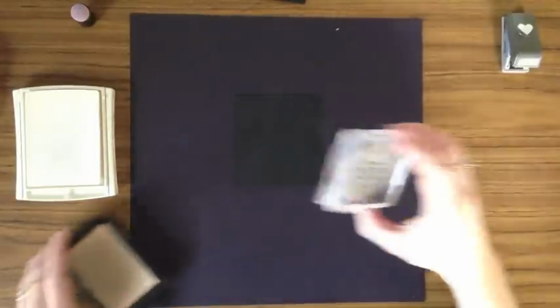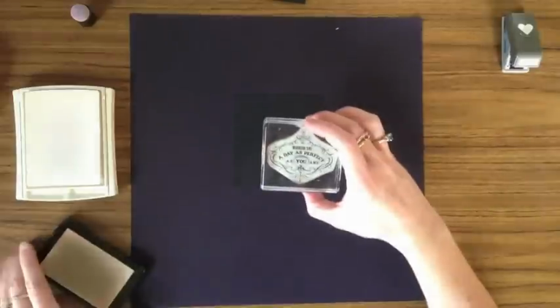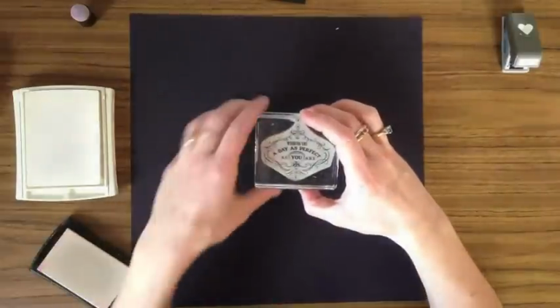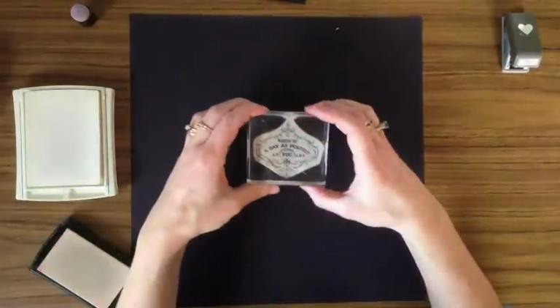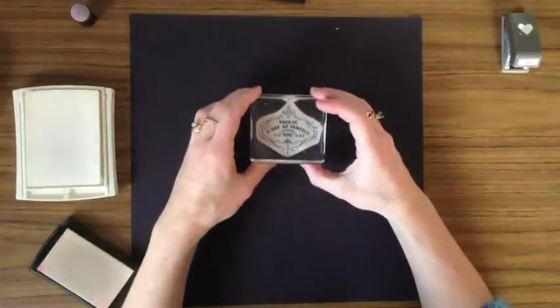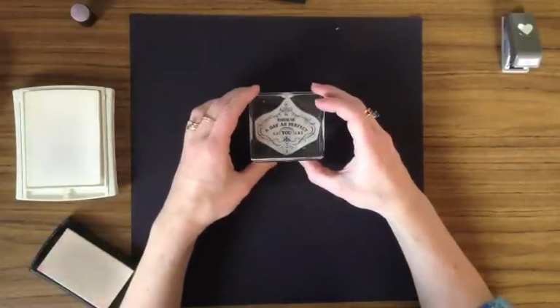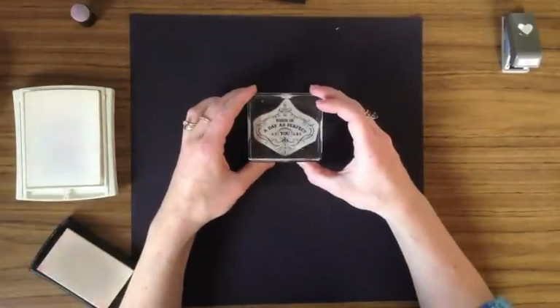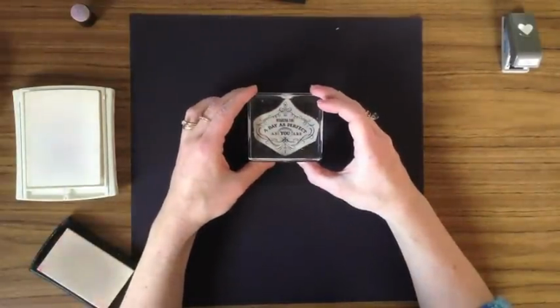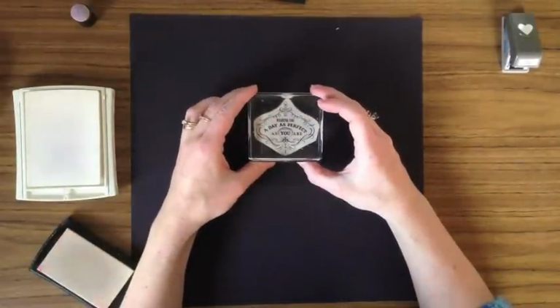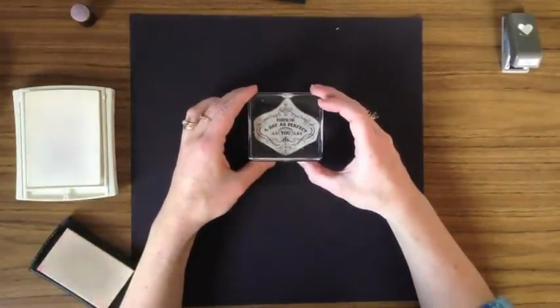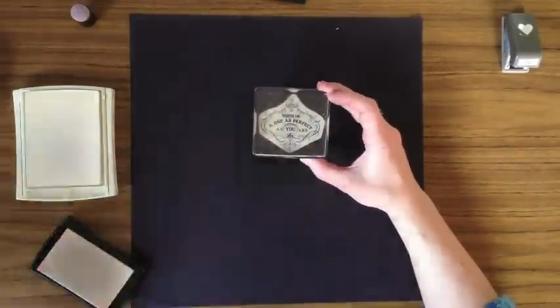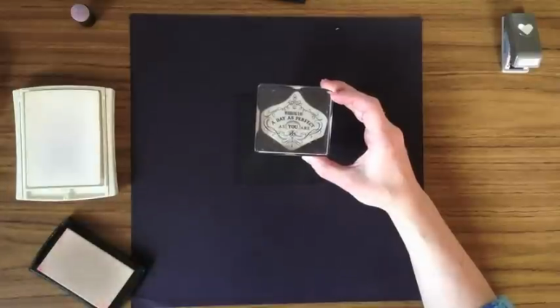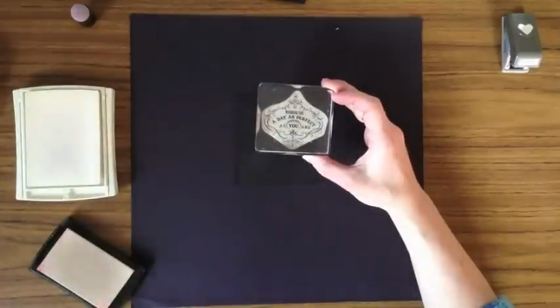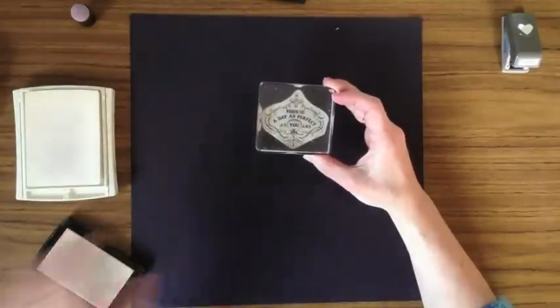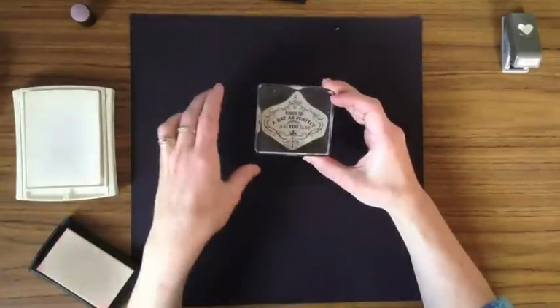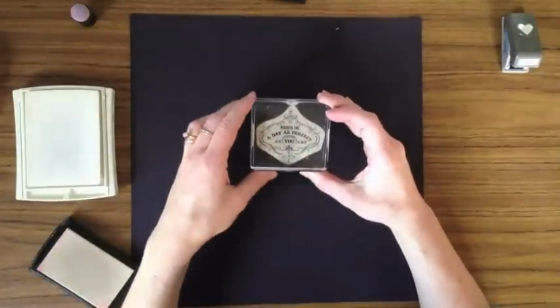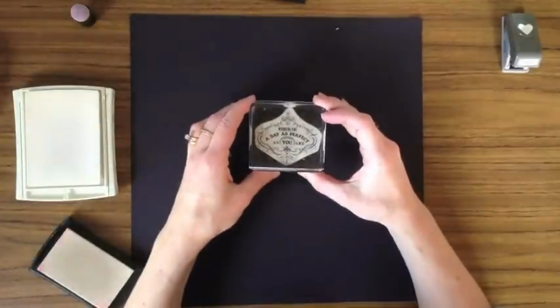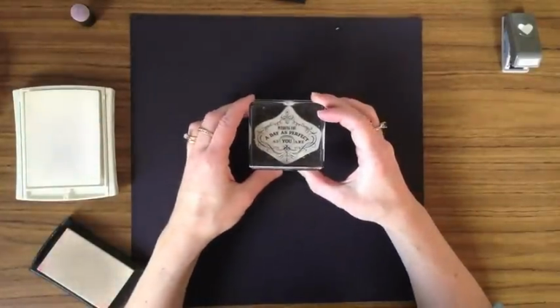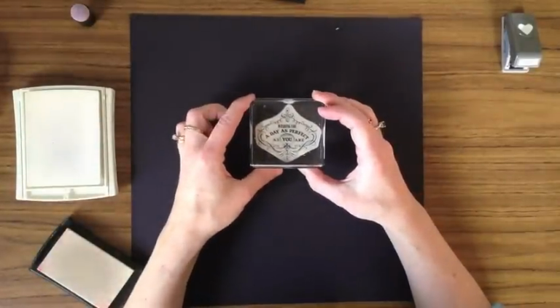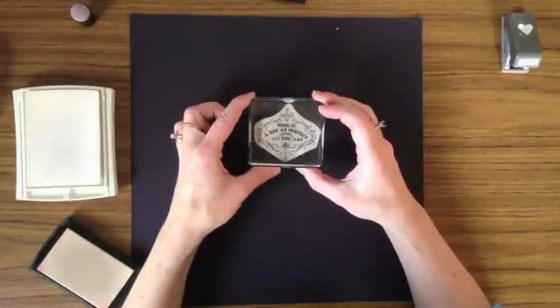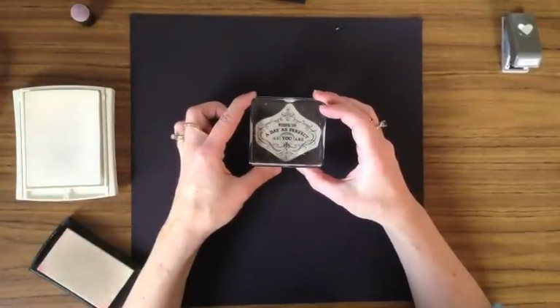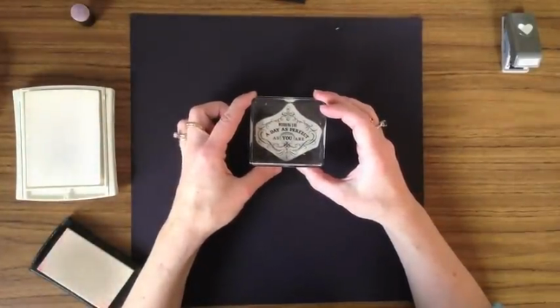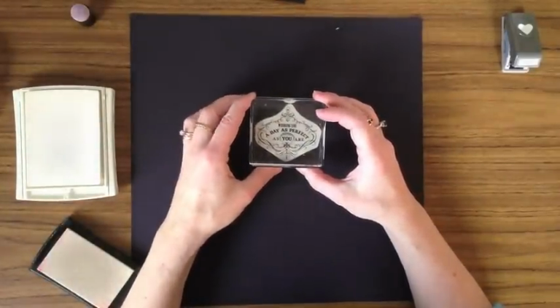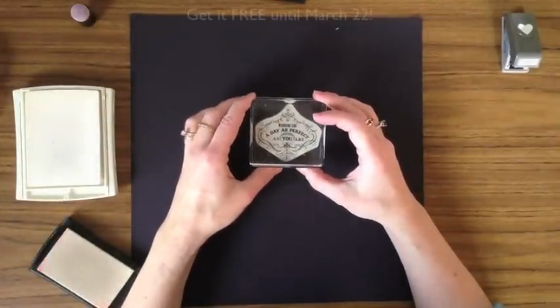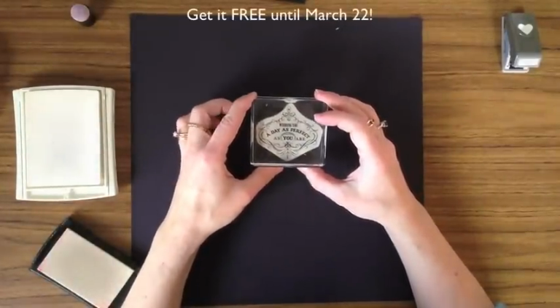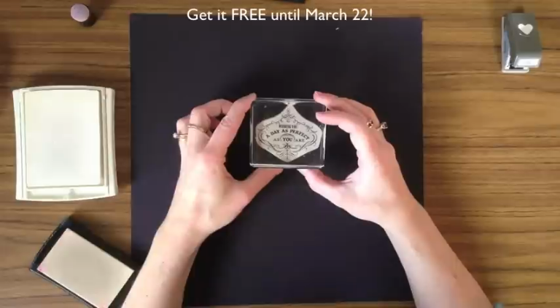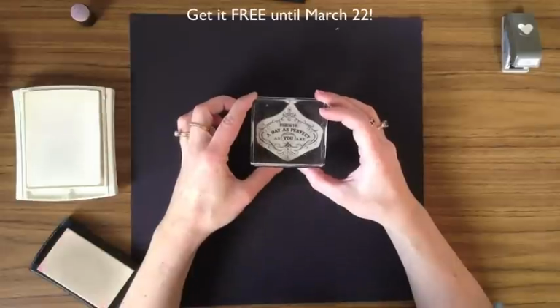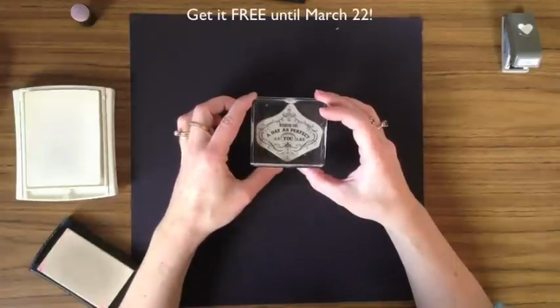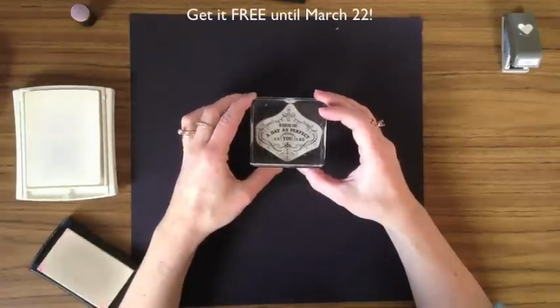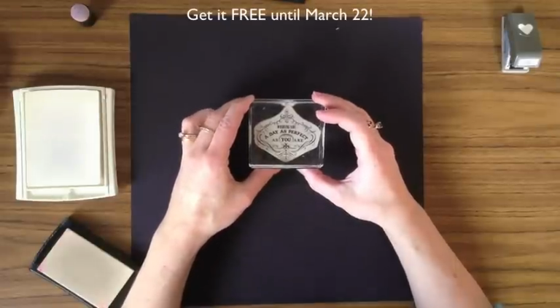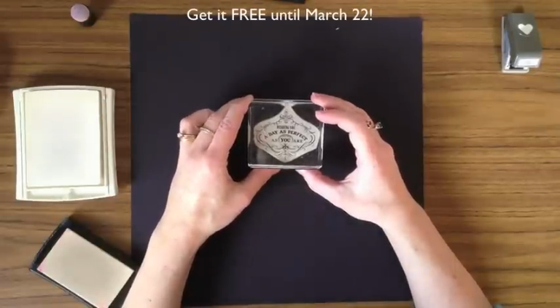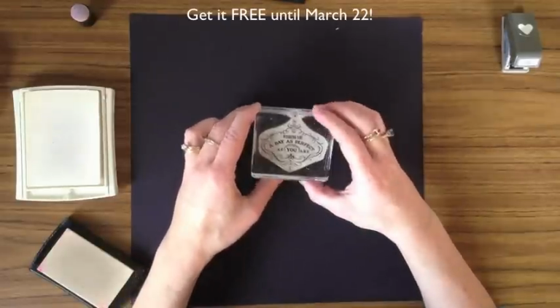The image I'm going to stamp with is this here — "Wishing you a day as perfect as you are." It is from the stamp set Vintage Versus, which is a Sailabration stamp set. That means that you can only get it for free with your $50 purchase until March 22nd.